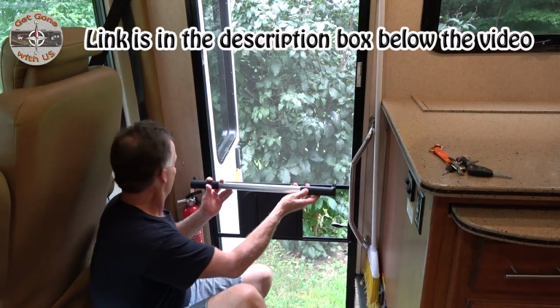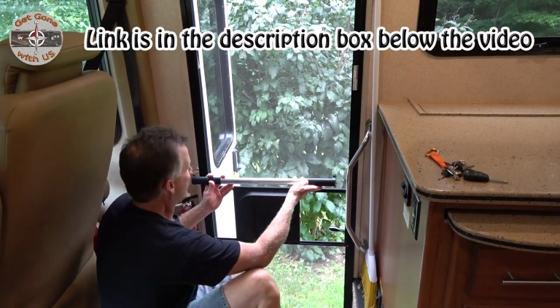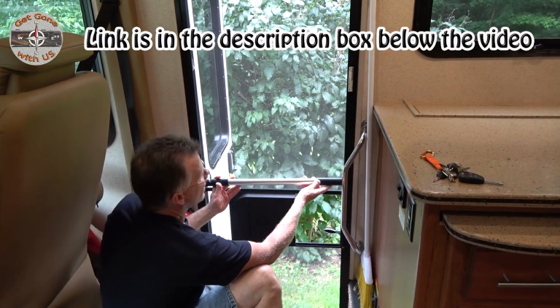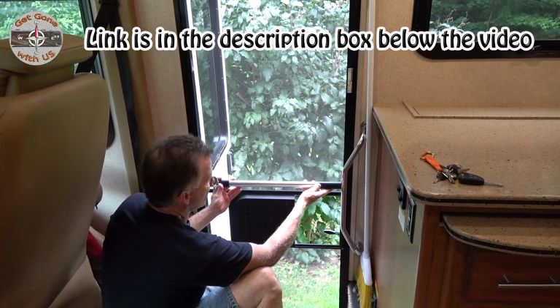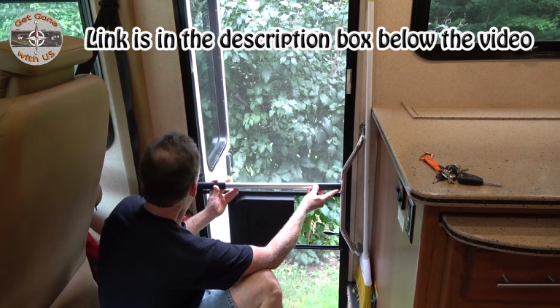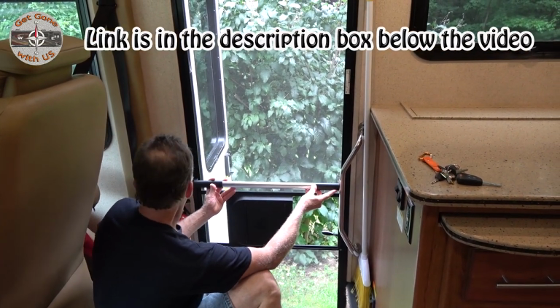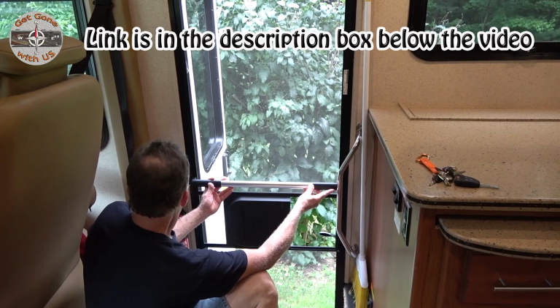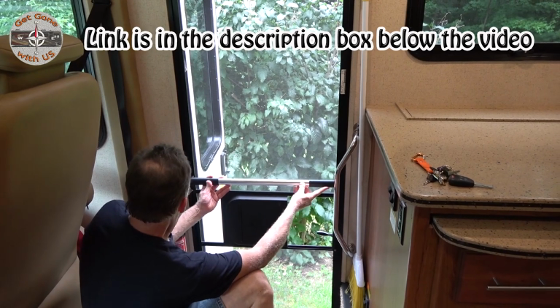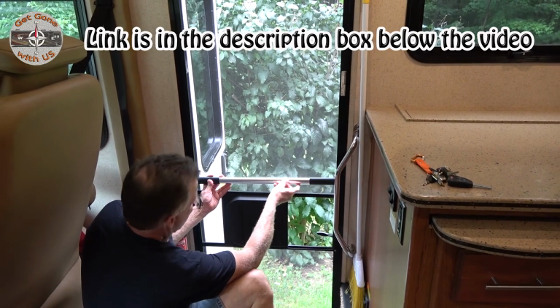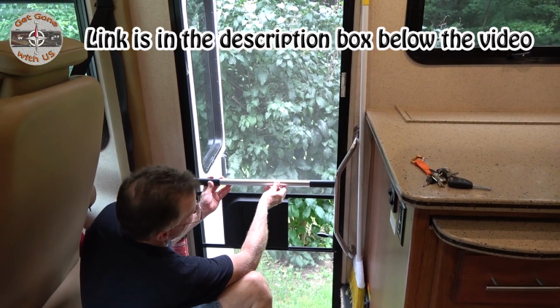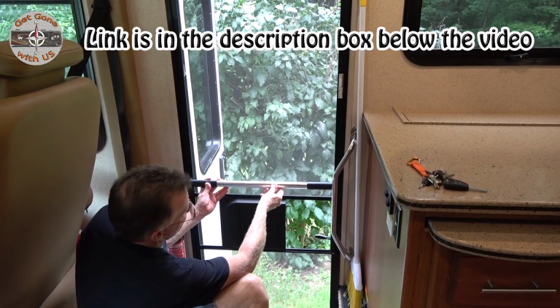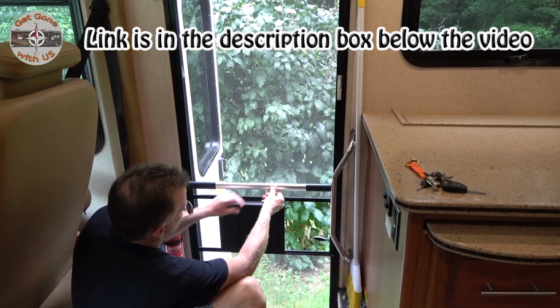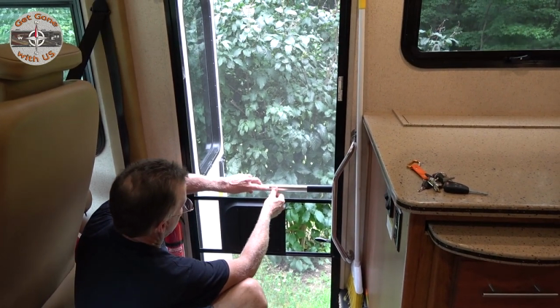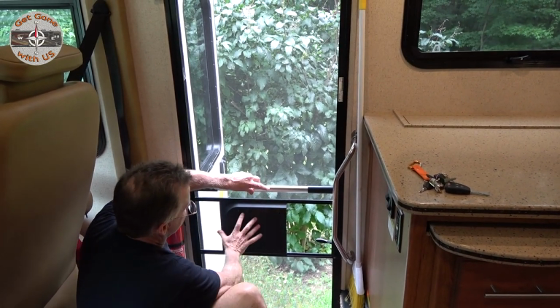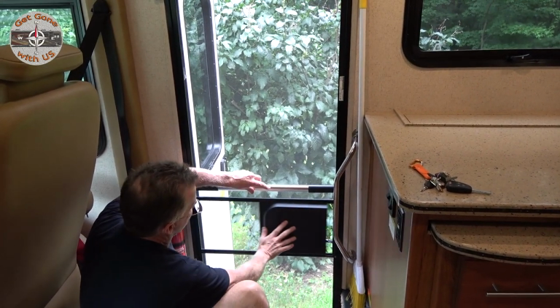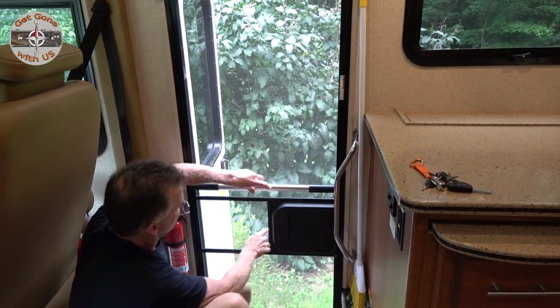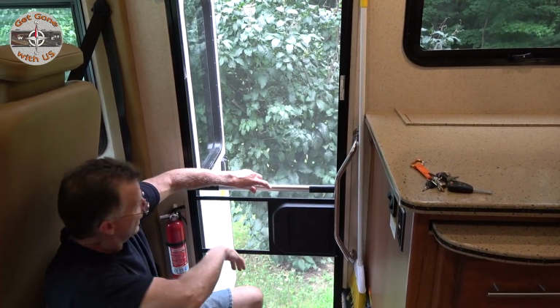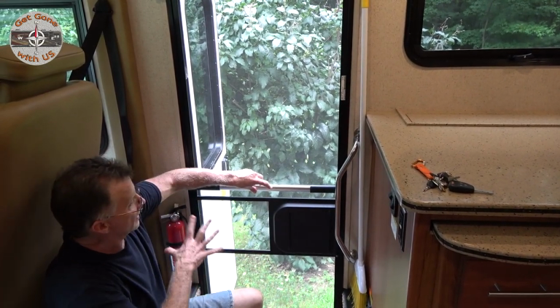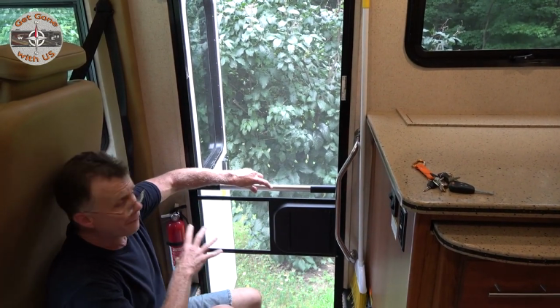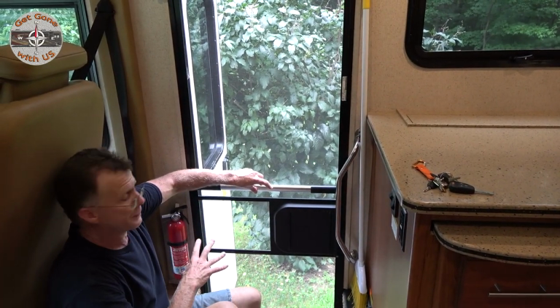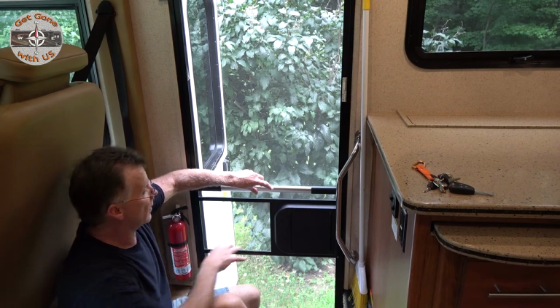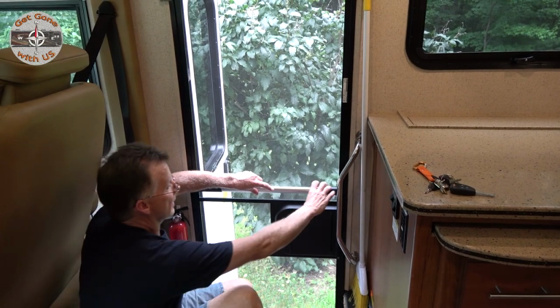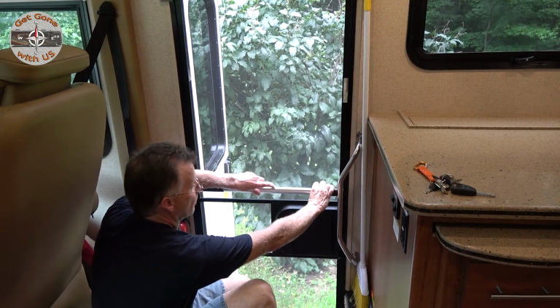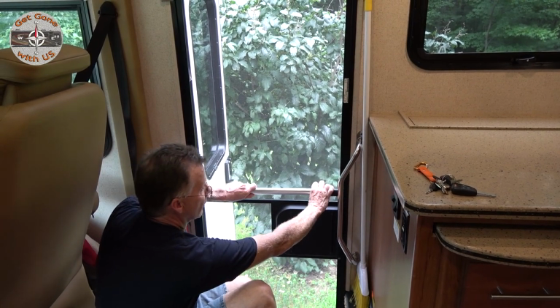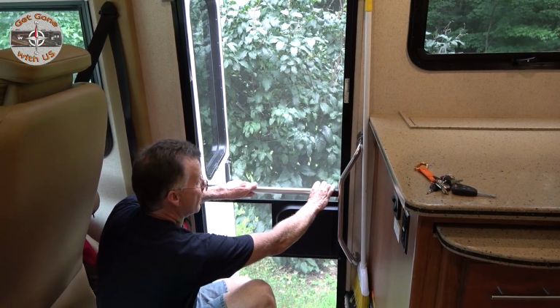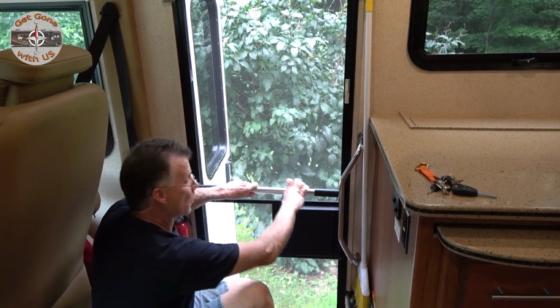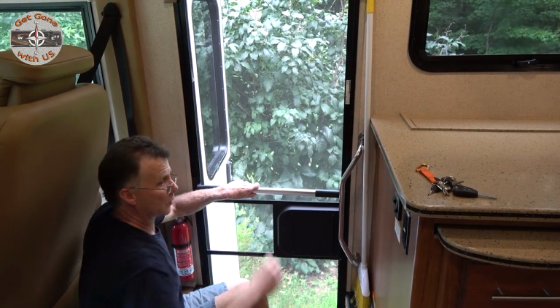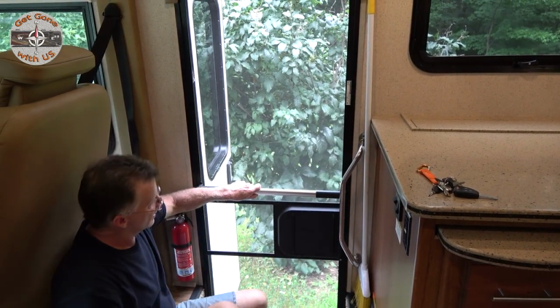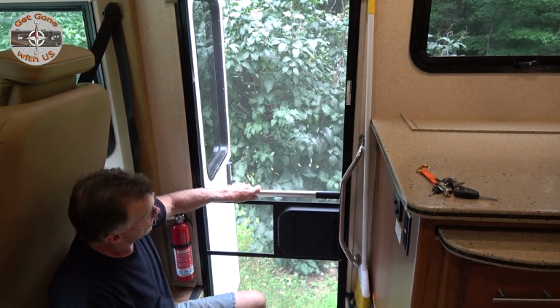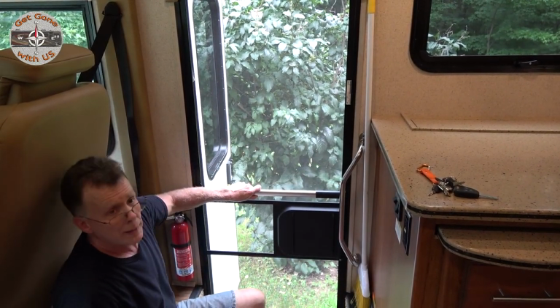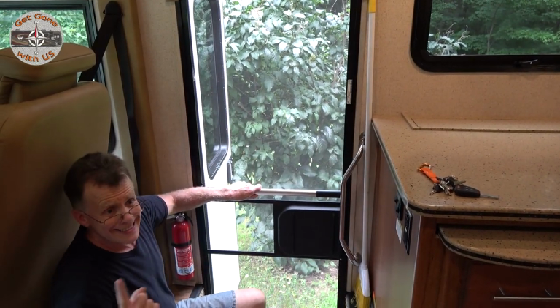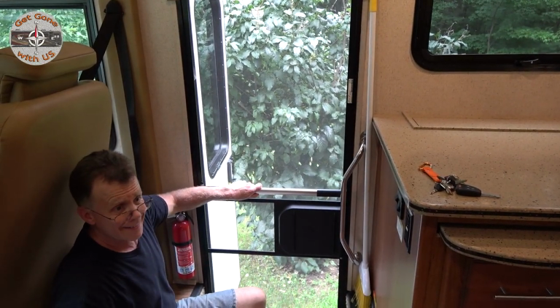It will sit probably an inch or two above this area right here. It's going to firm up the door and give us a good place to grab to open and close. So let's get started.